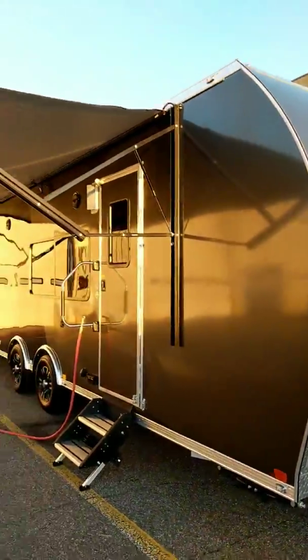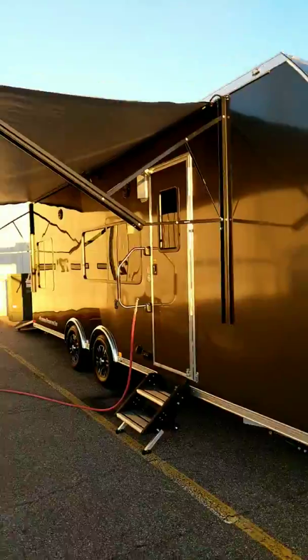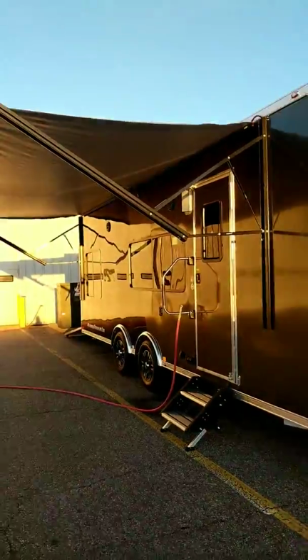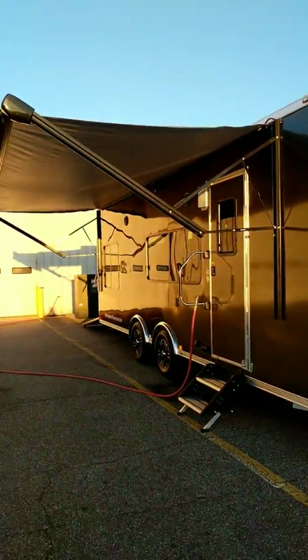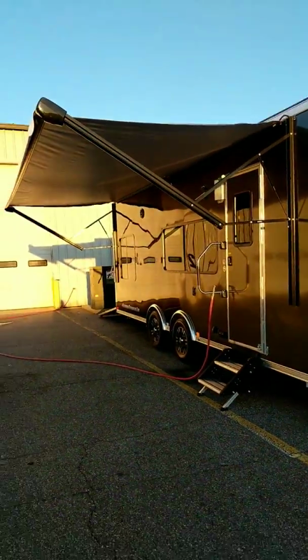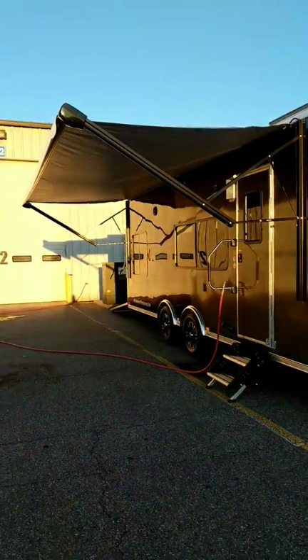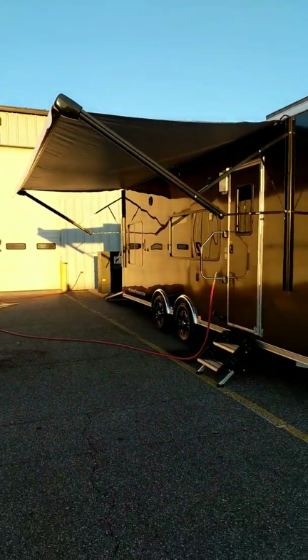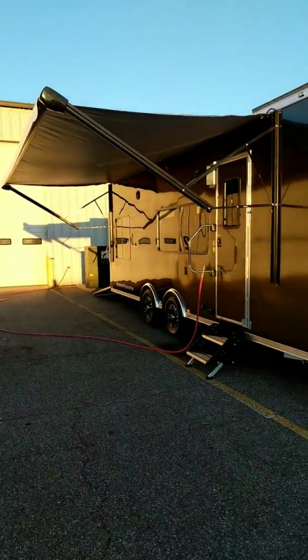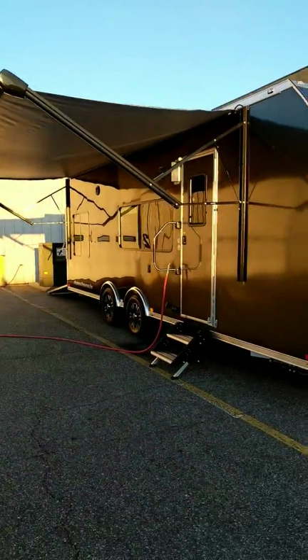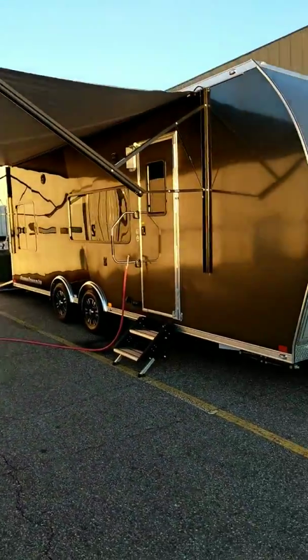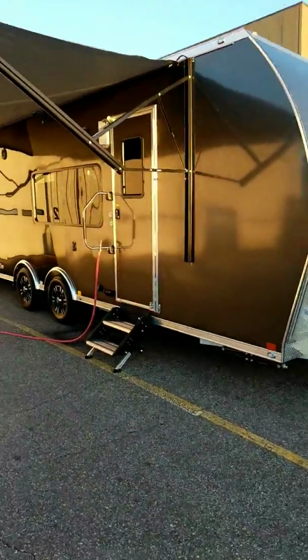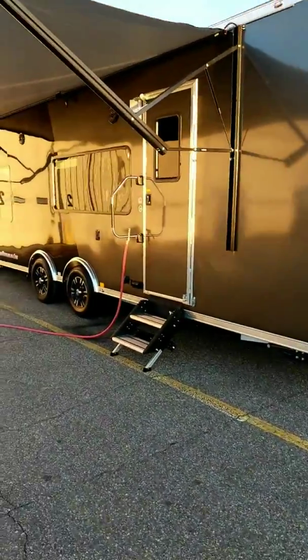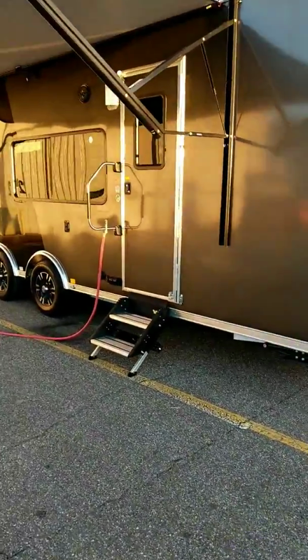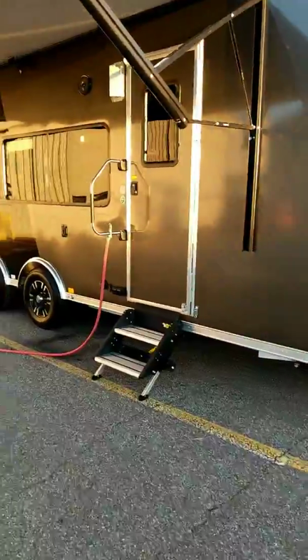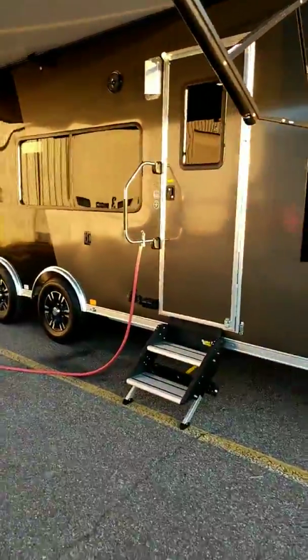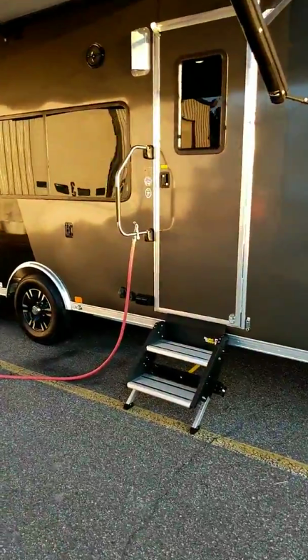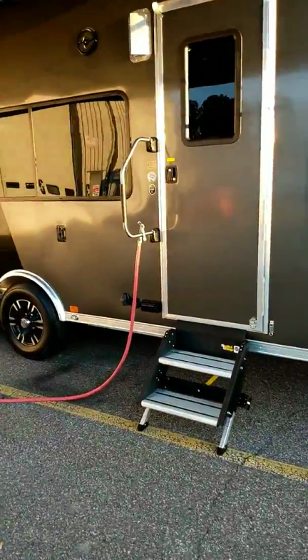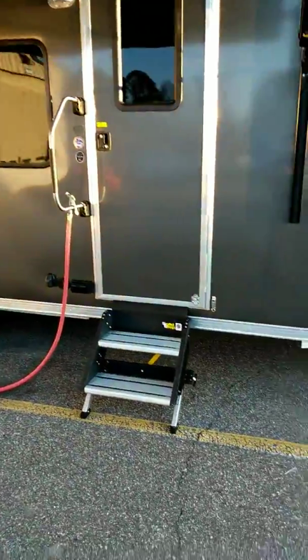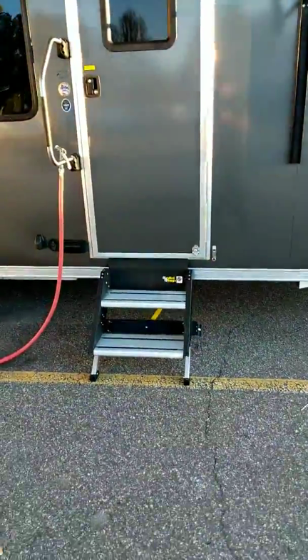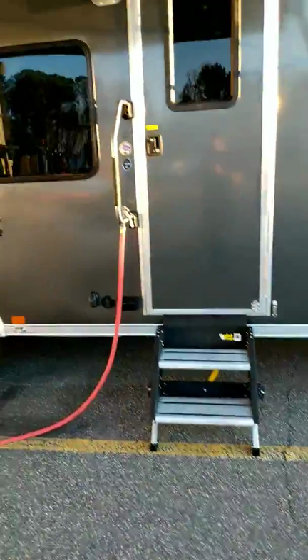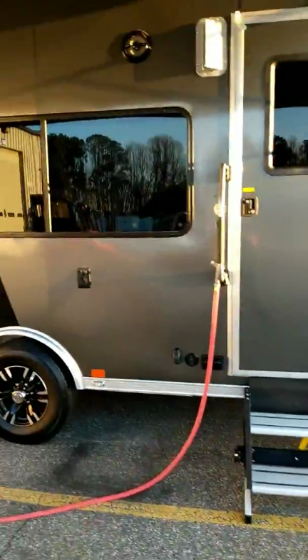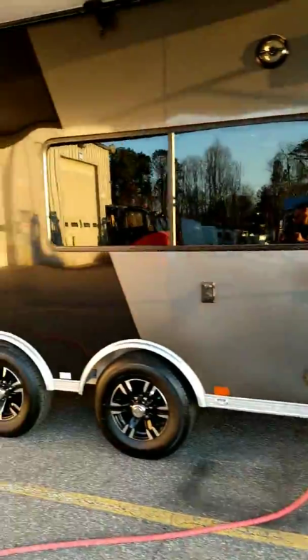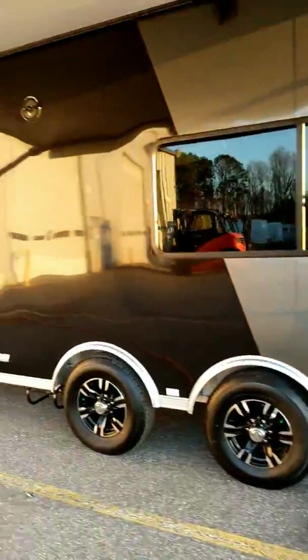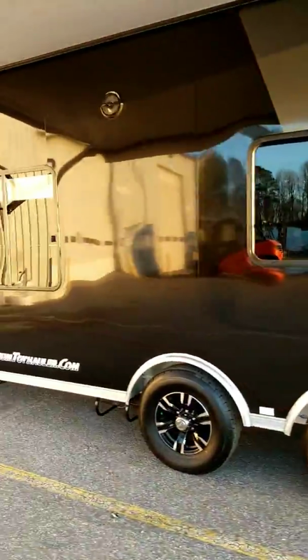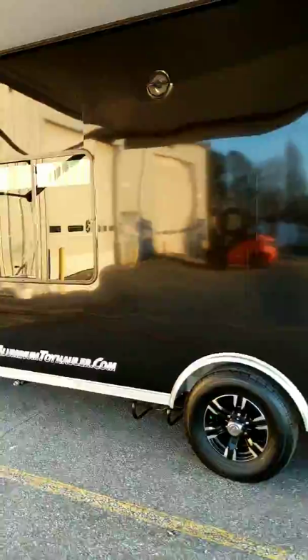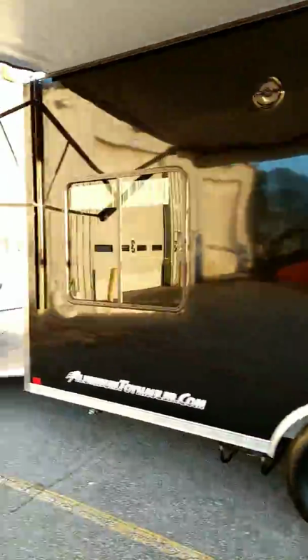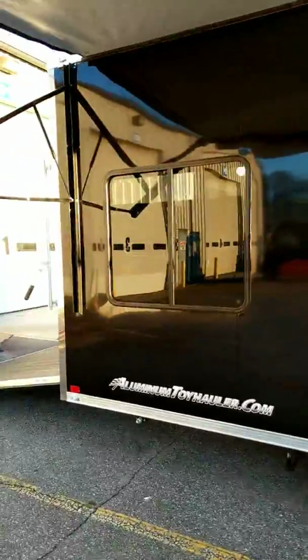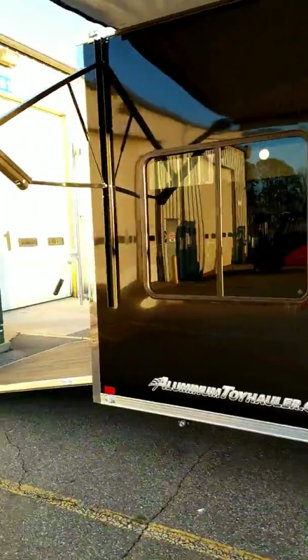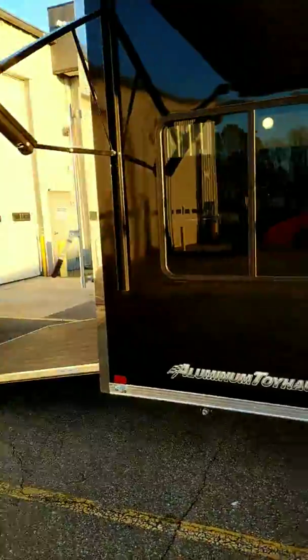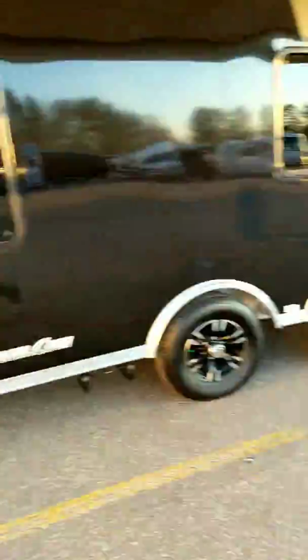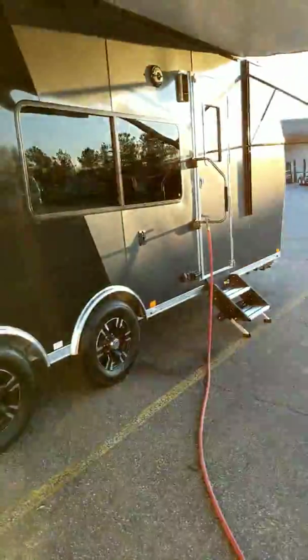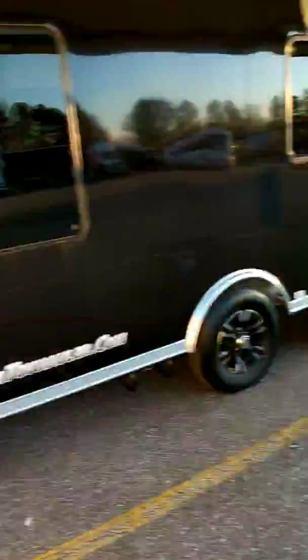Check out the huge power awning on this. There's a new grab handle as you walk in the door, and of course the new and improved step. We'll get to the hose in a minute.